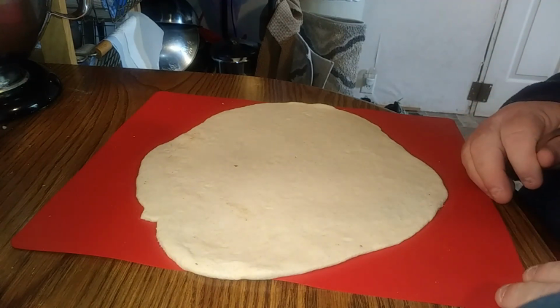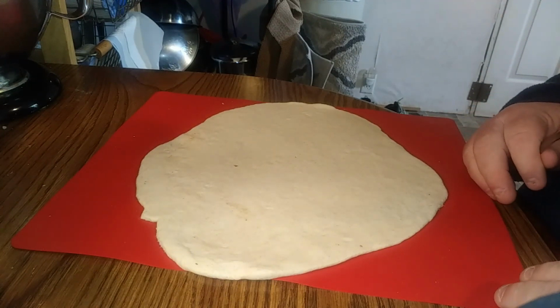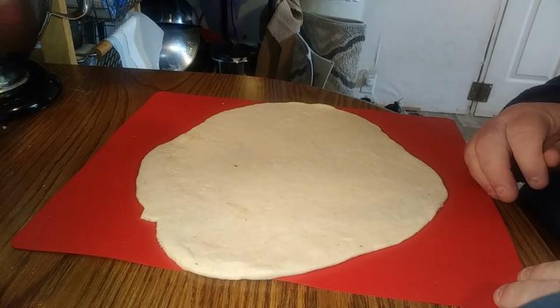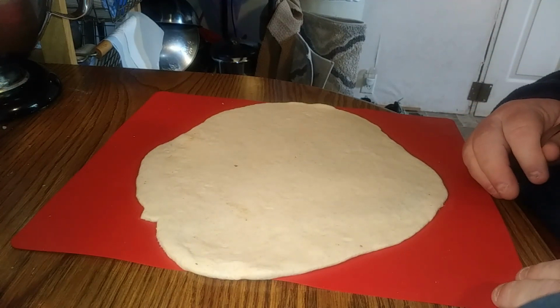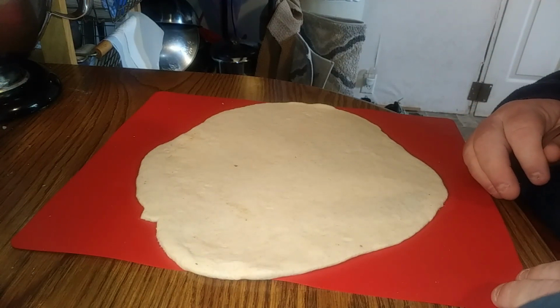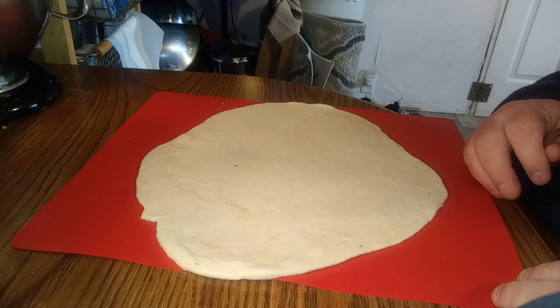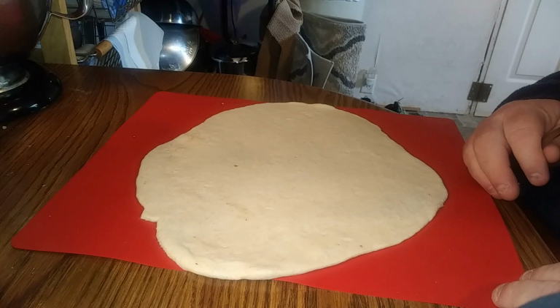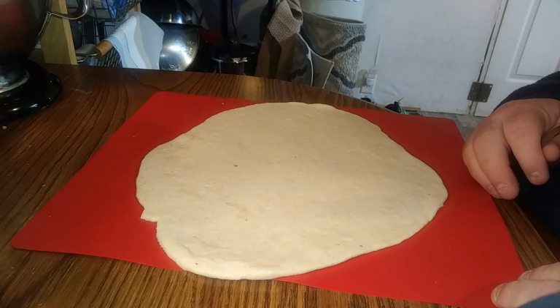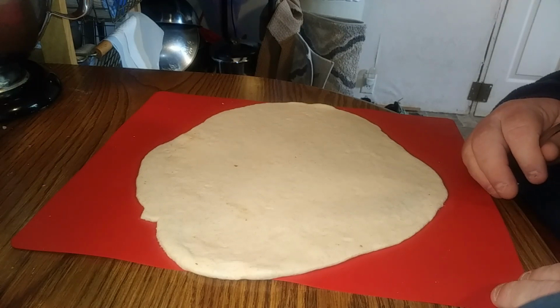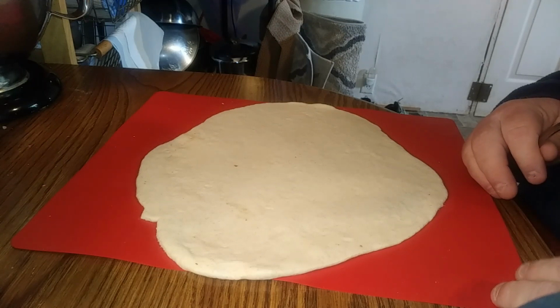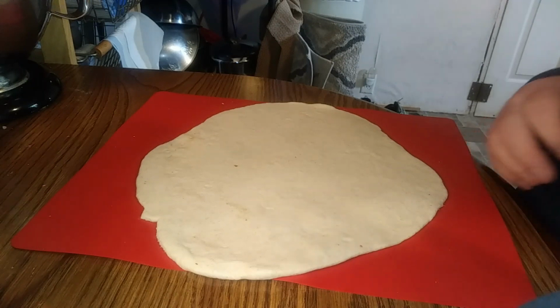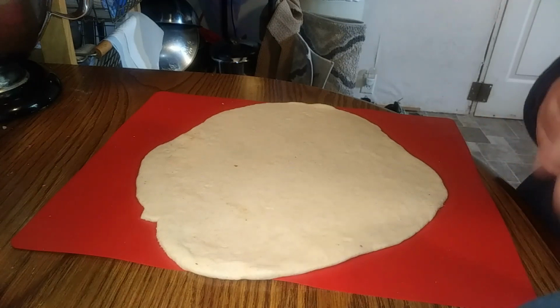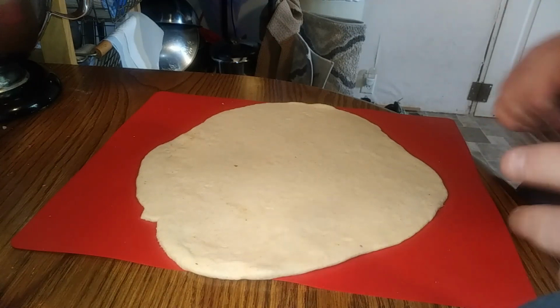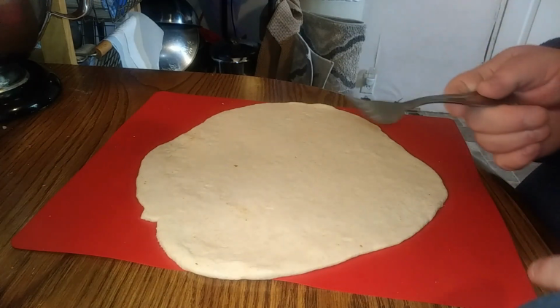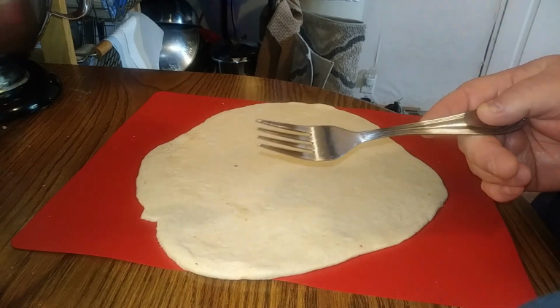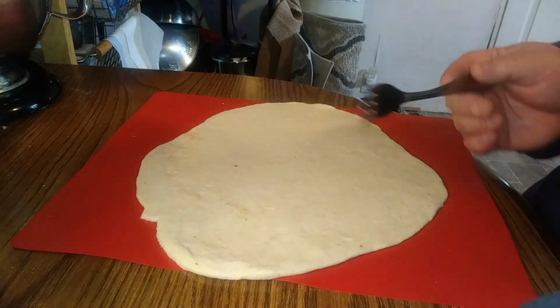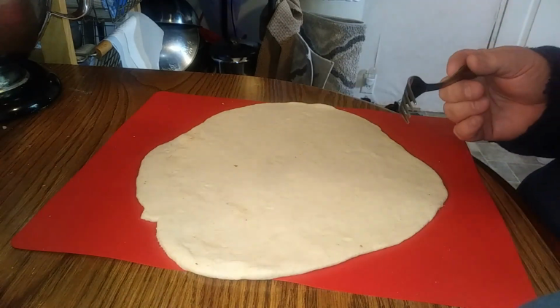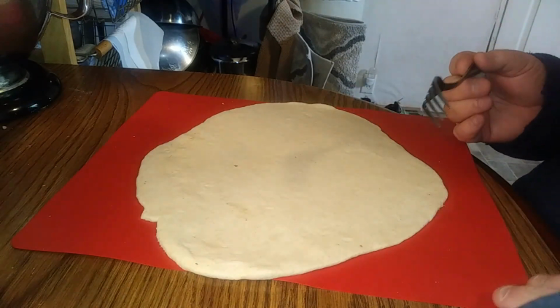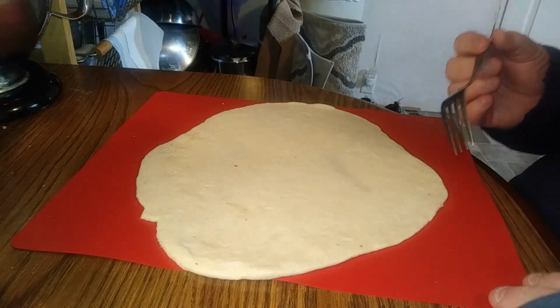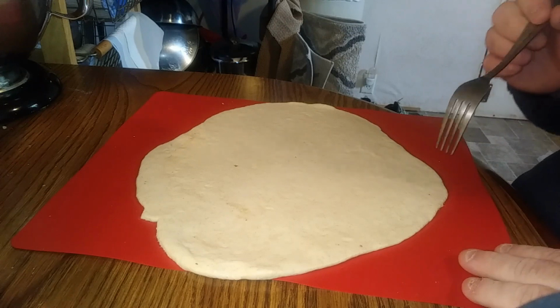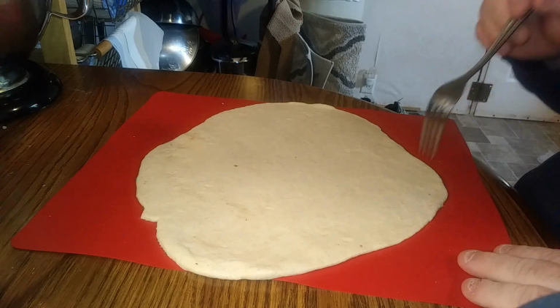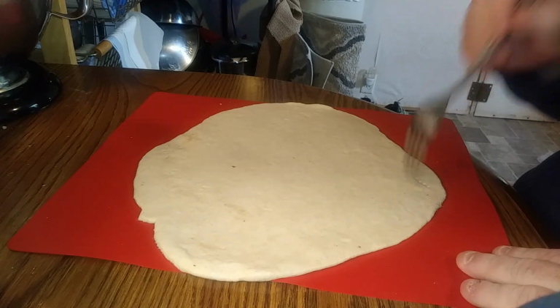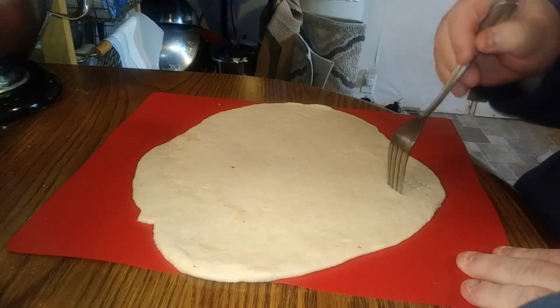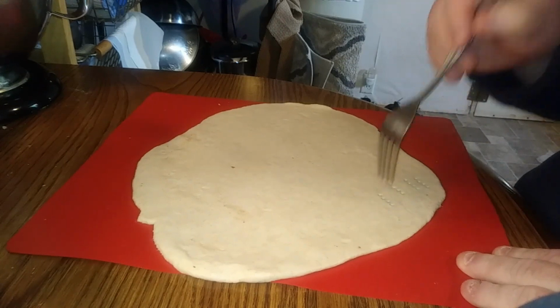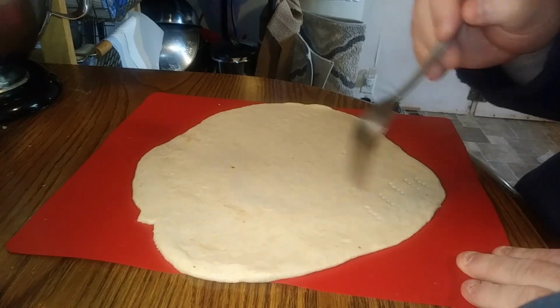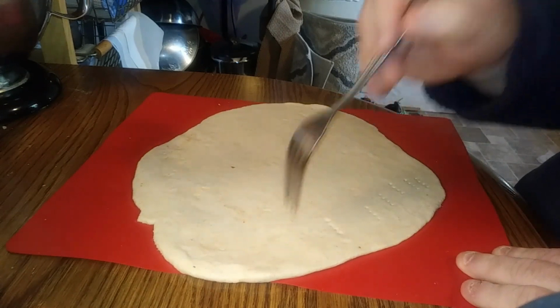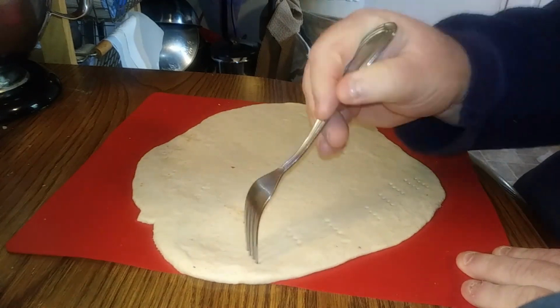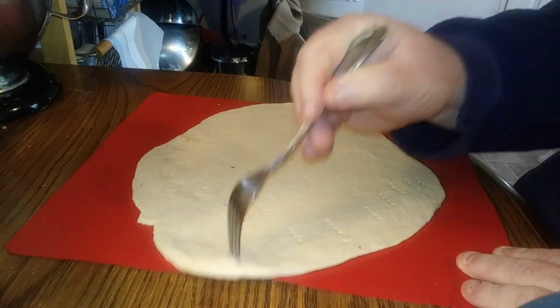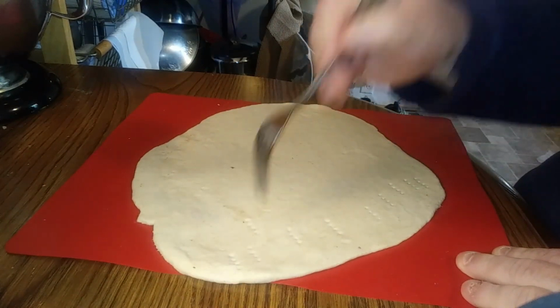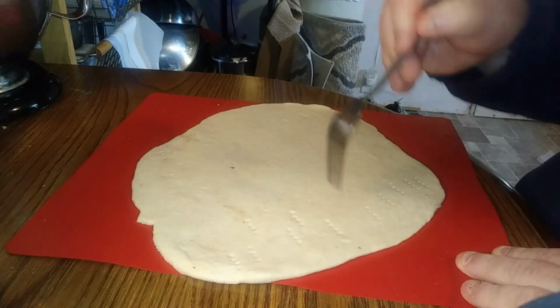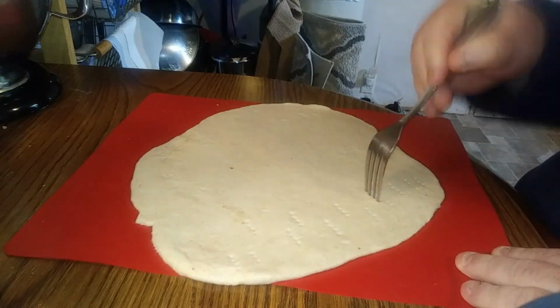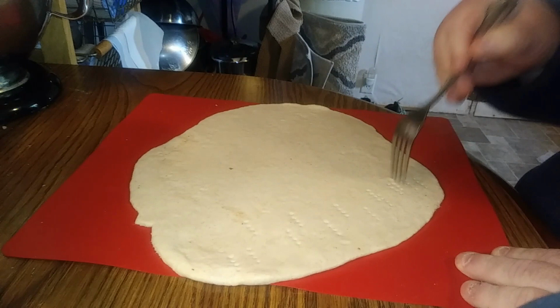I have one and I can't find it. So I'm gonna painstakingly use a fork and dock this dough. Just kind of do this number. See that? That's what I'm gonna do.